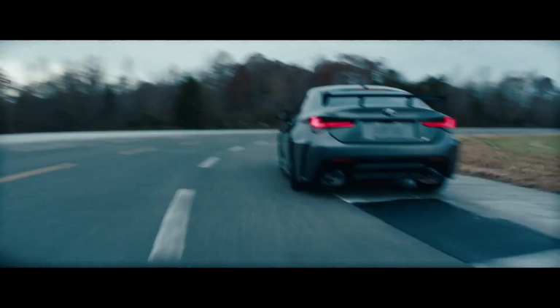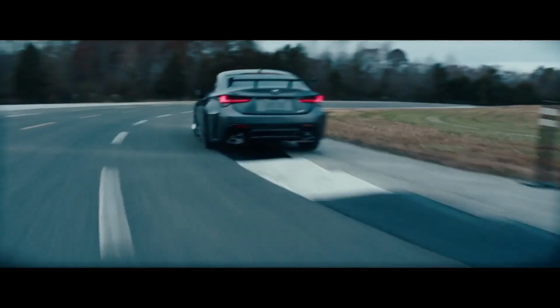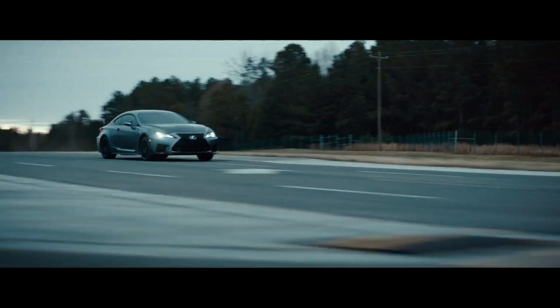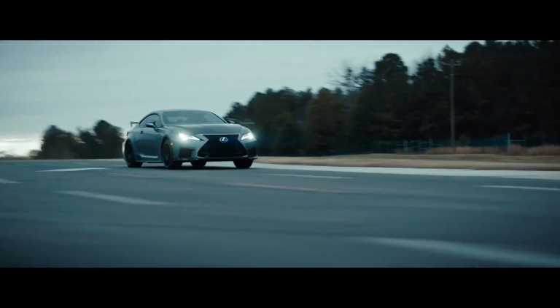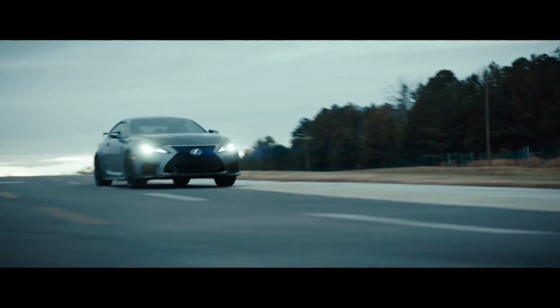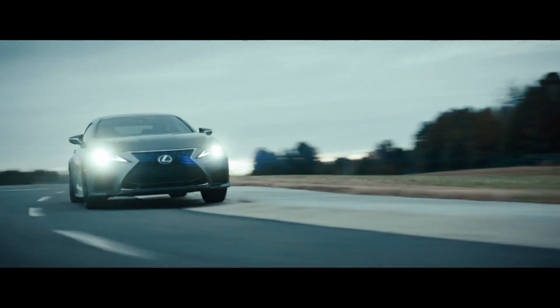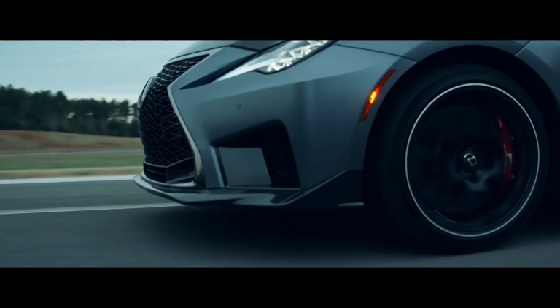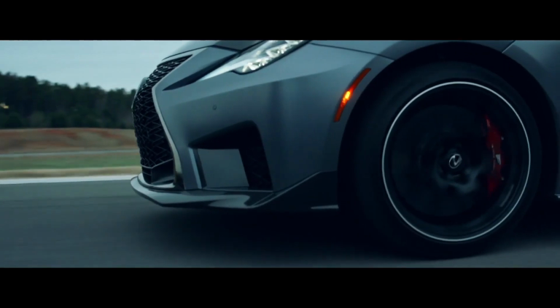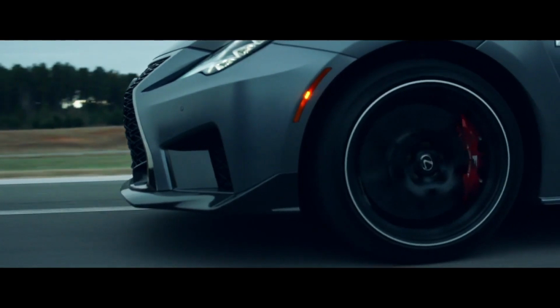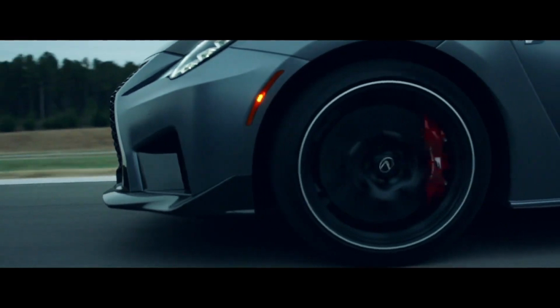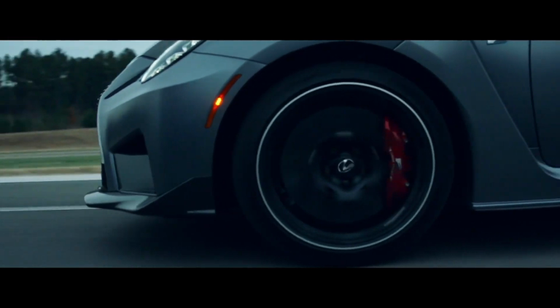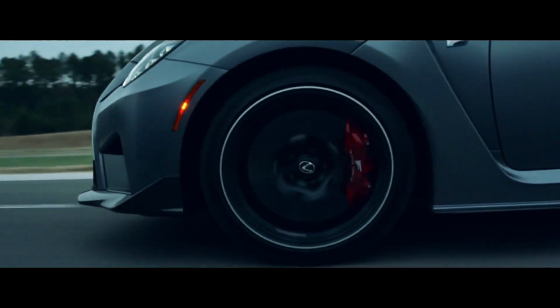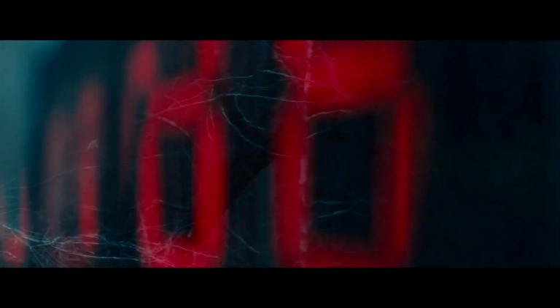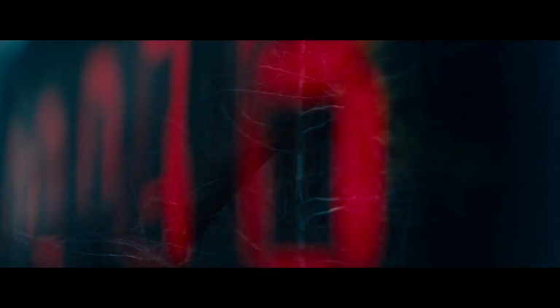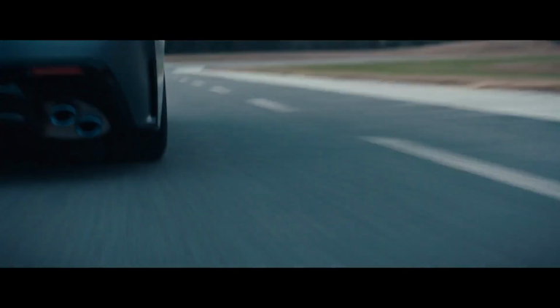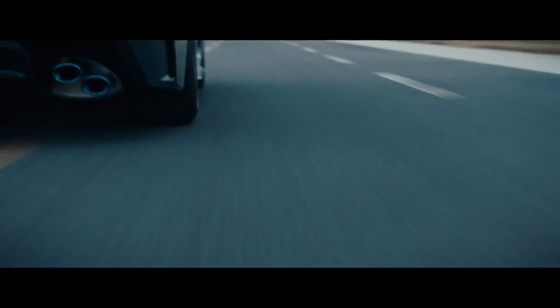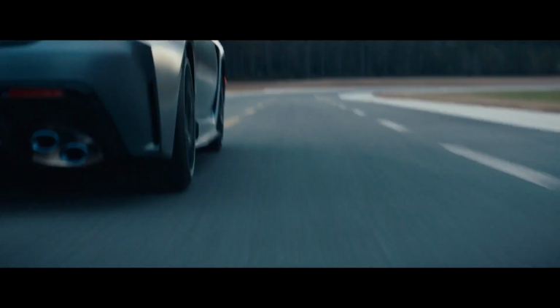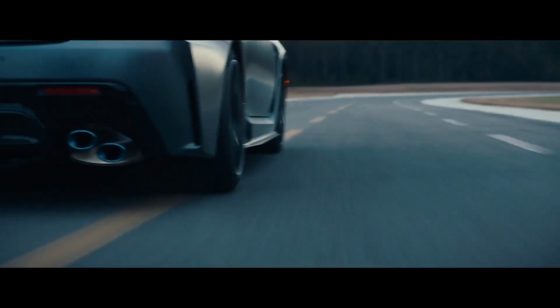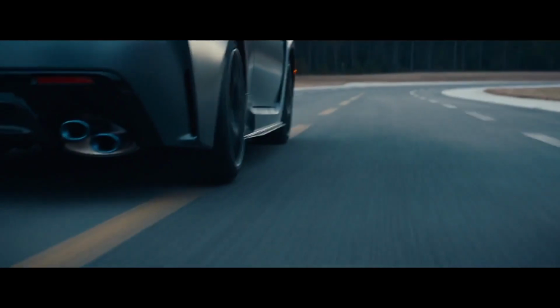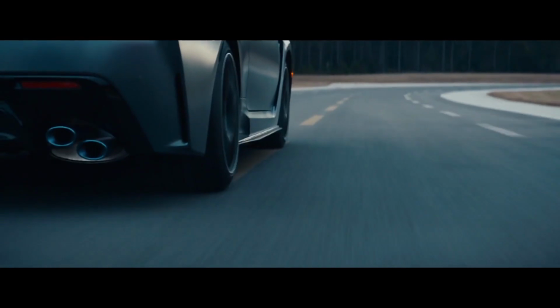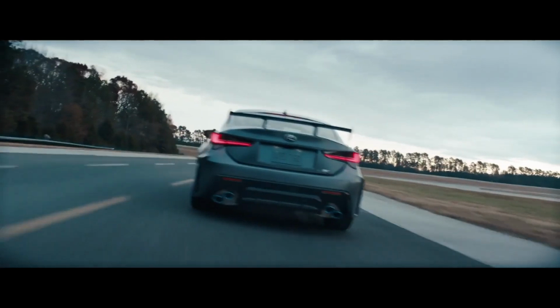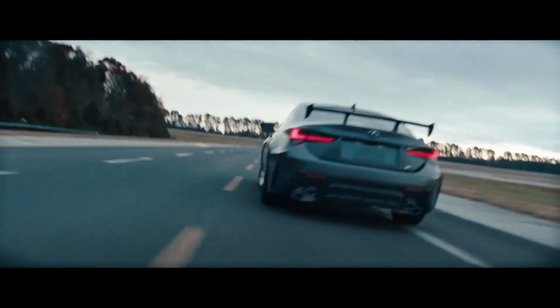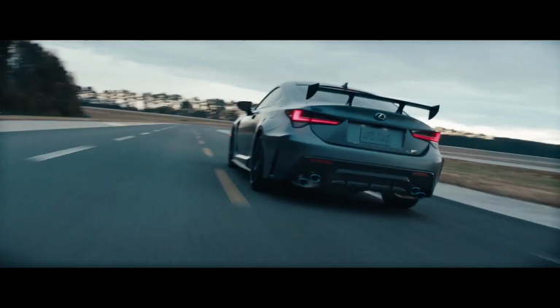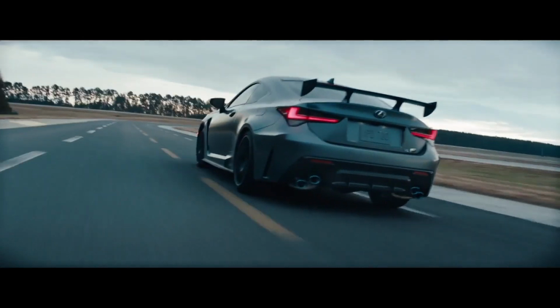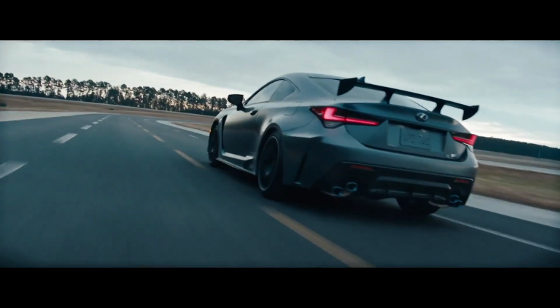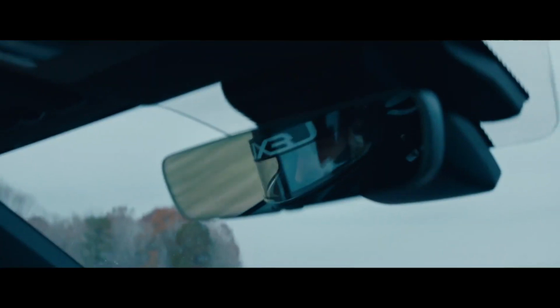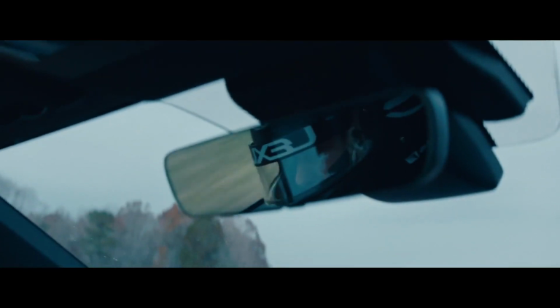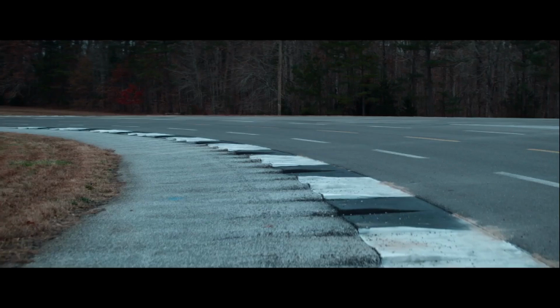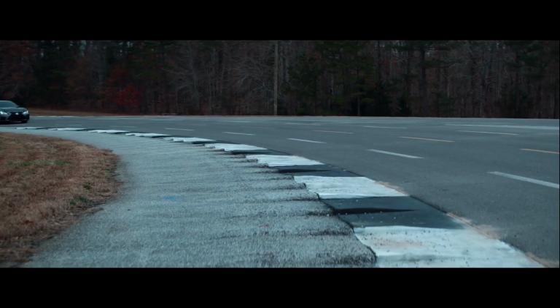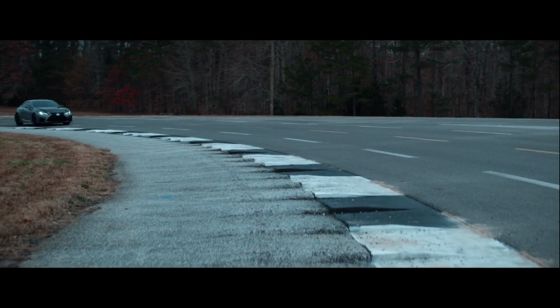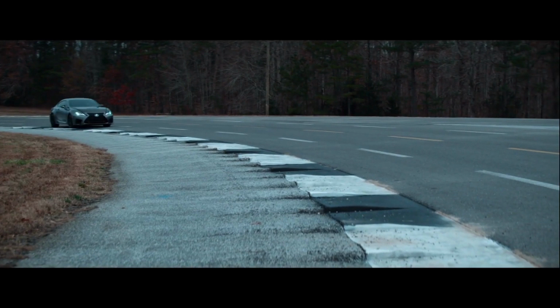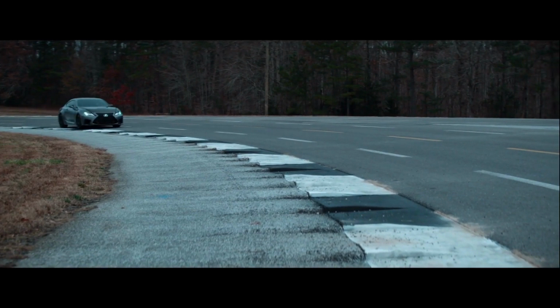Stiffen suspension. Engineer carbon ceramic brakes. Design lightweight forged wheels to lower unsprung weight and improve steering response at turn-in.